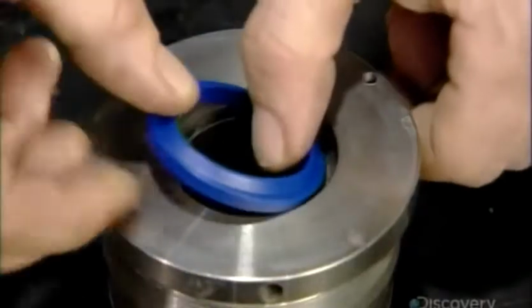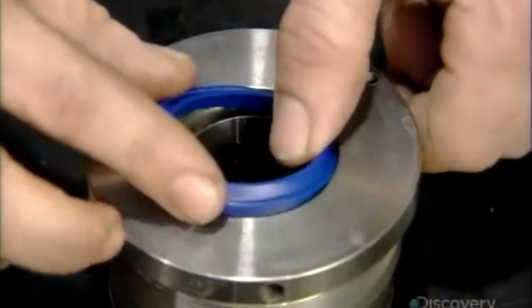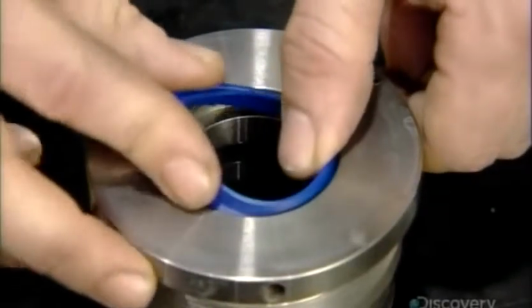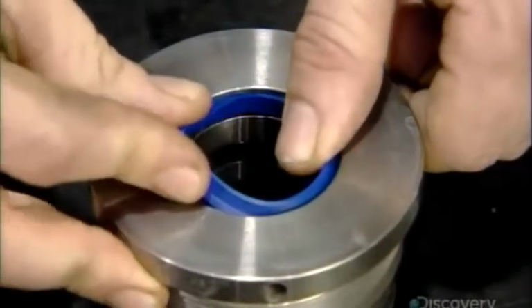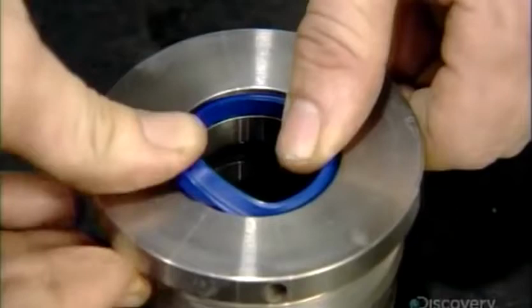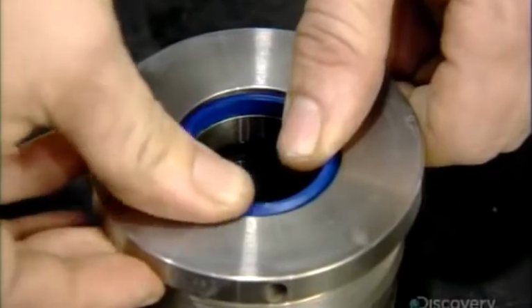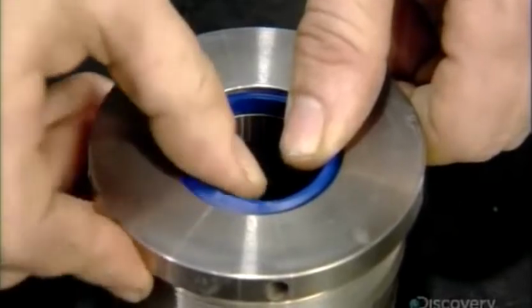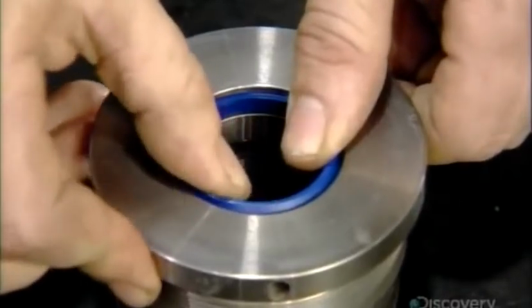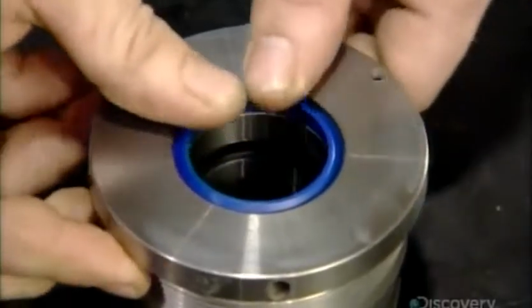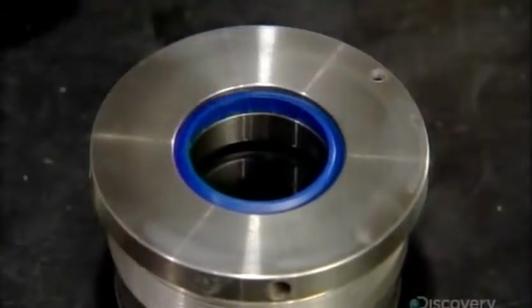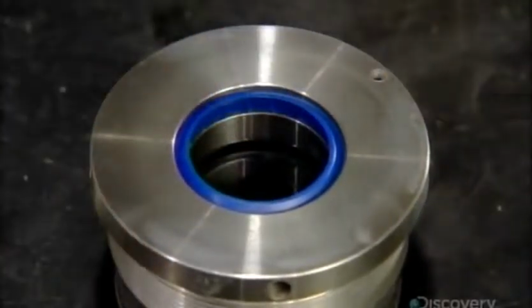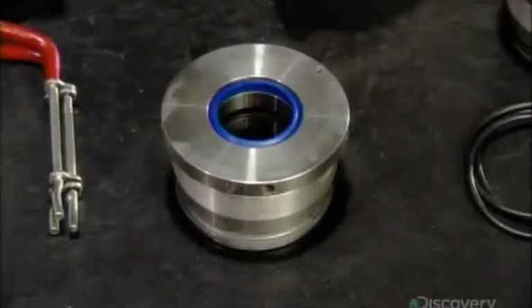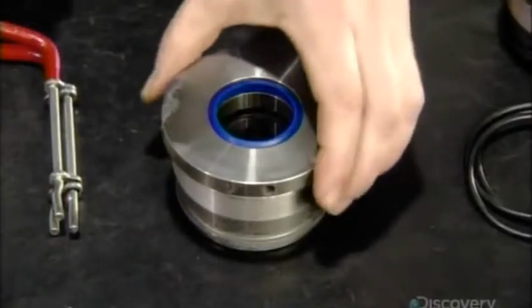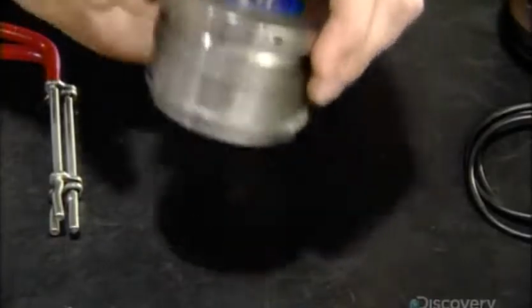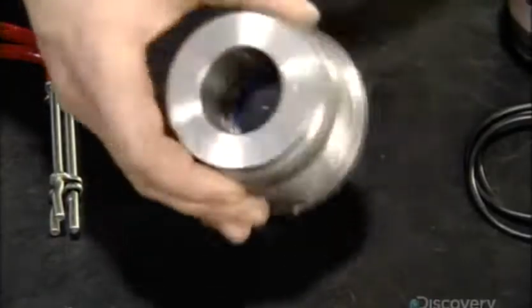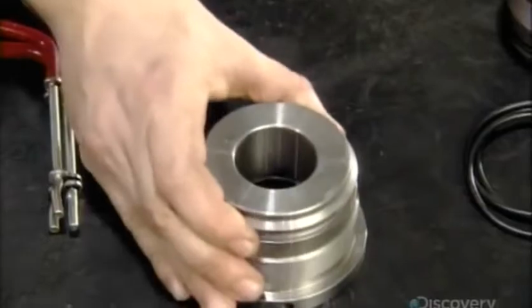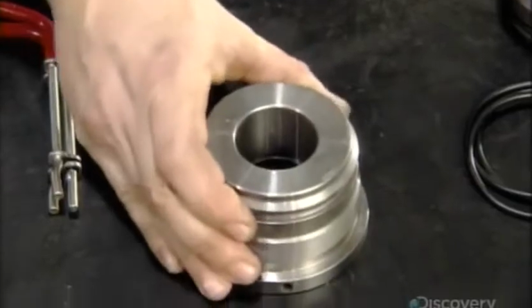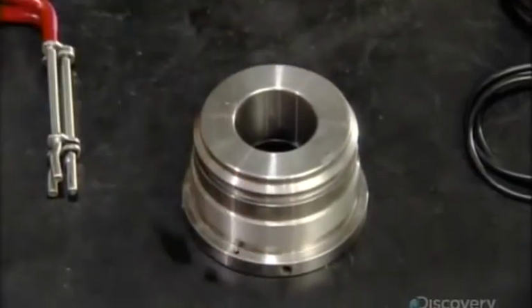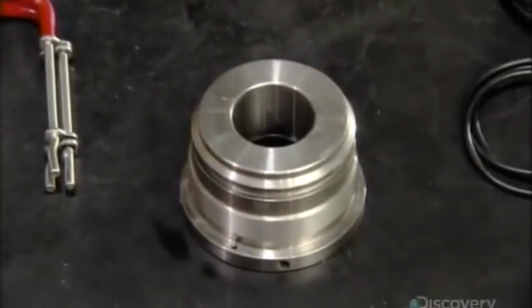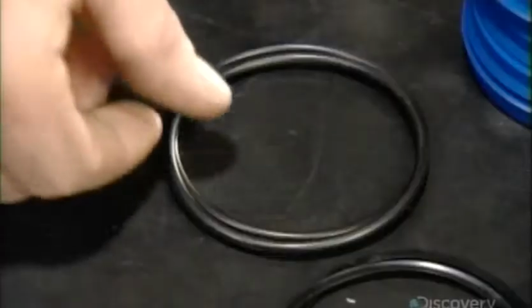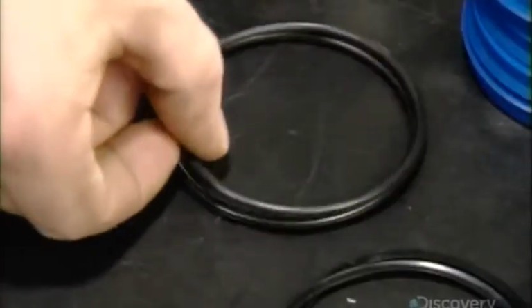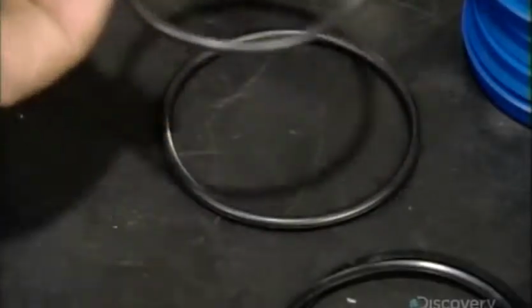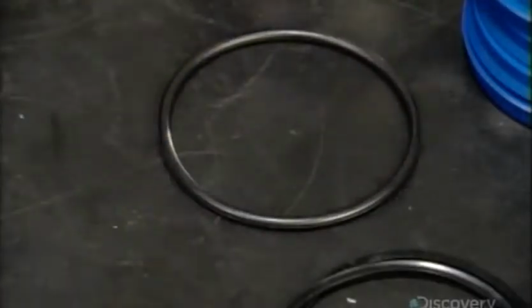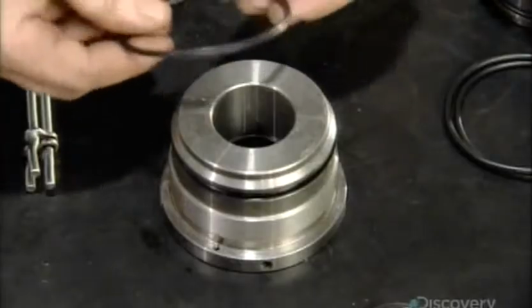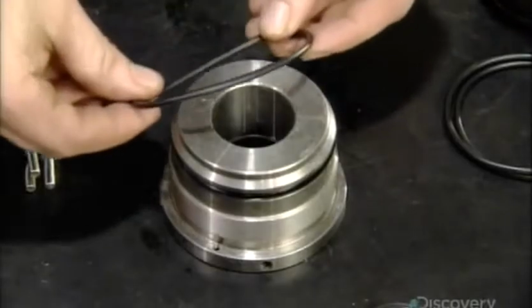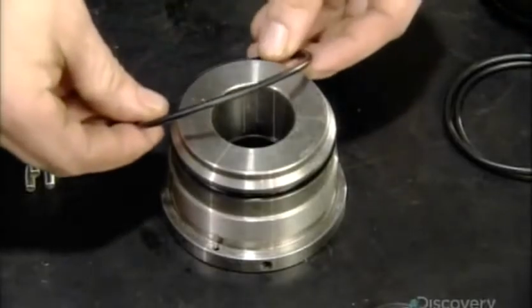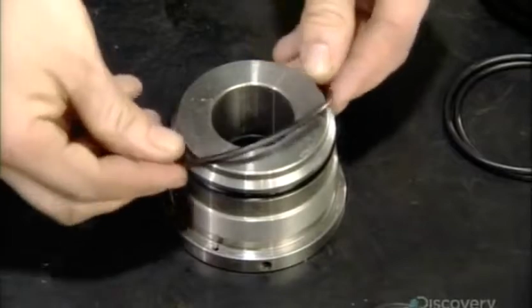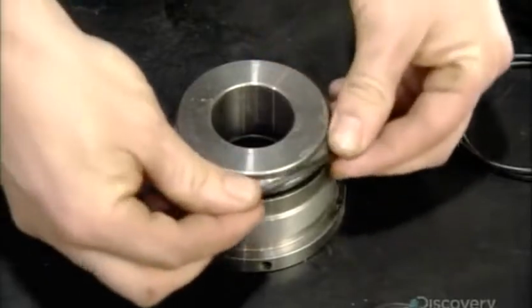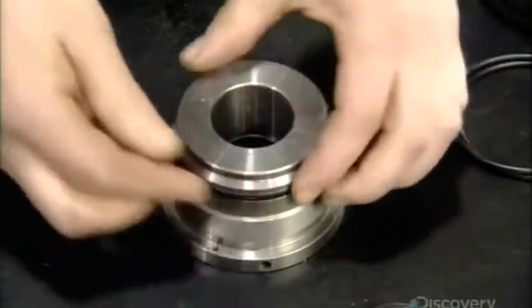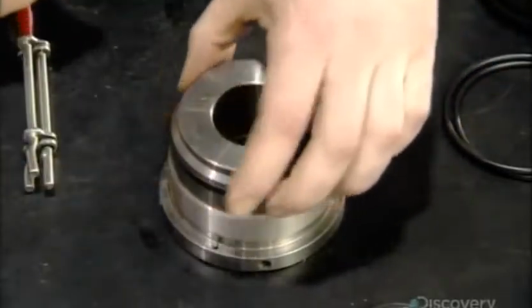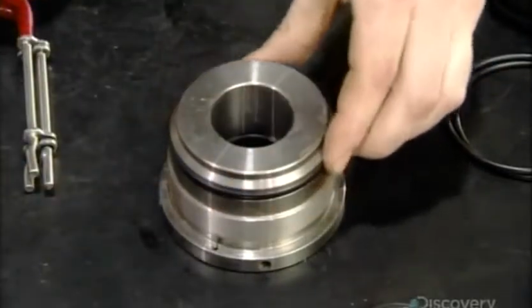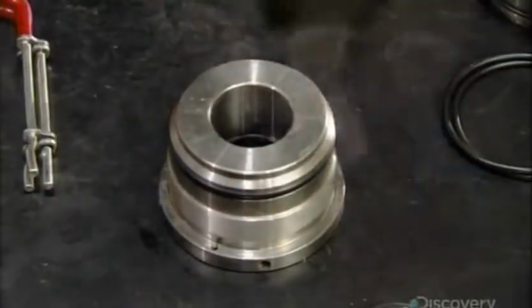This blue sealer will also act as a wiper, removing dirt from the piston rod and keeping contaminants out of the cylinder. This o-ring installed on the outside of the cylinder head will stop fluid leakage between it and the cylinder barrel.